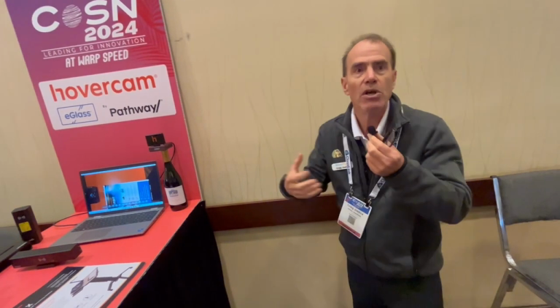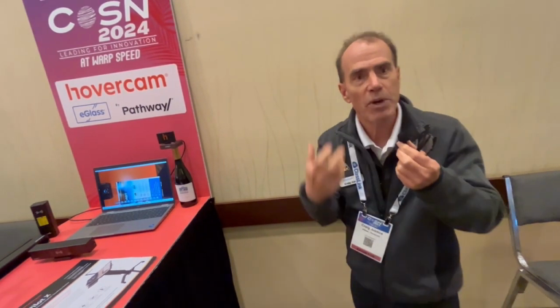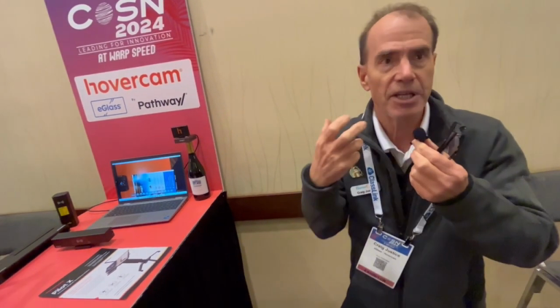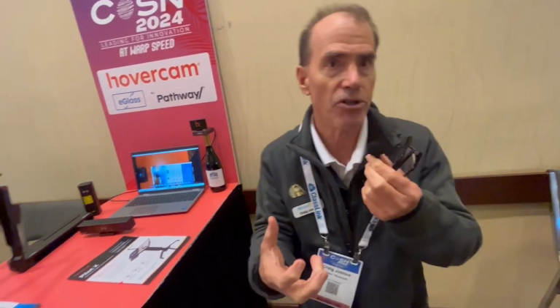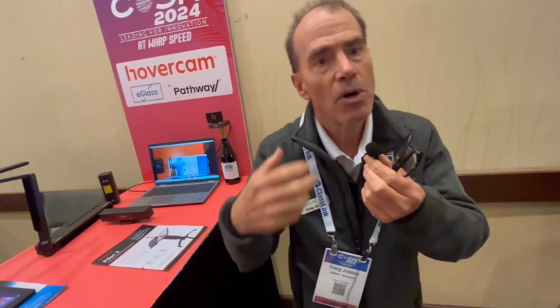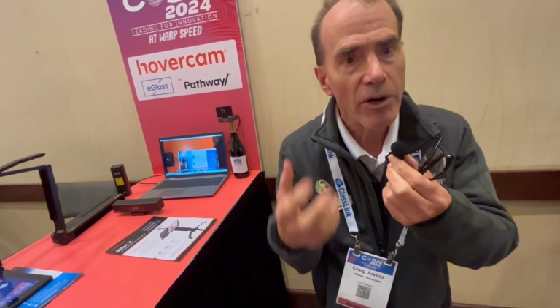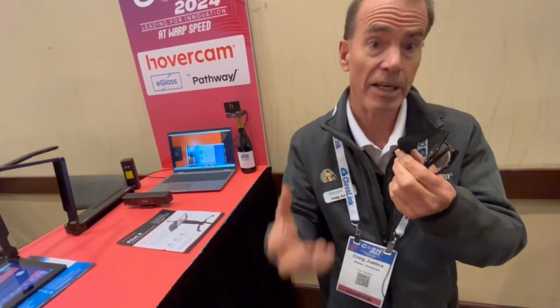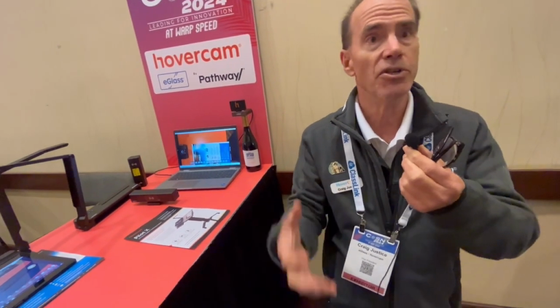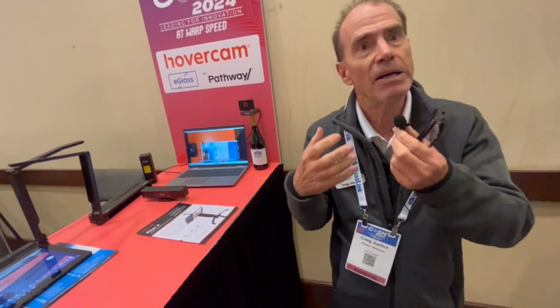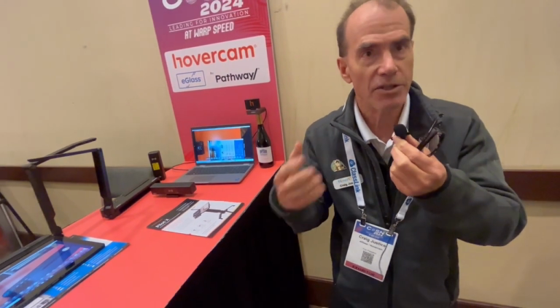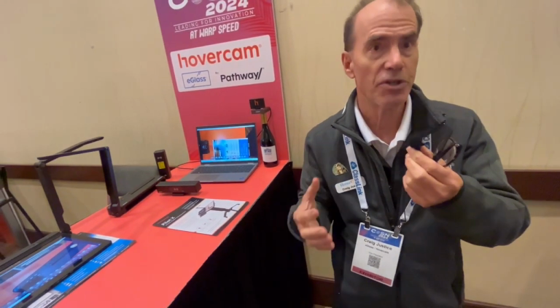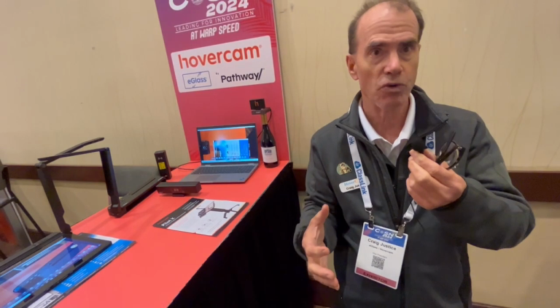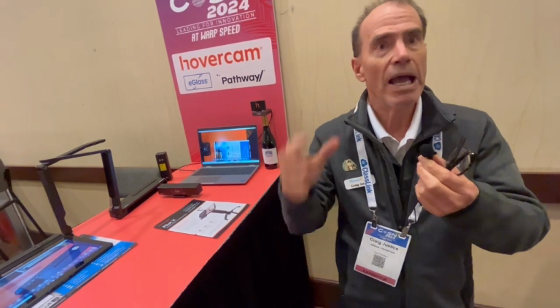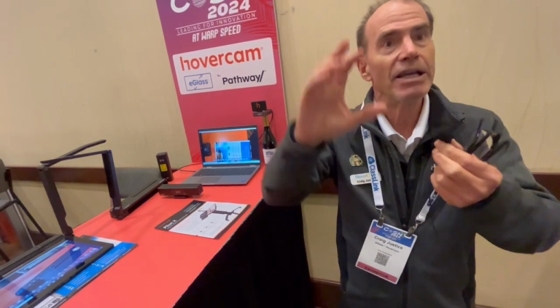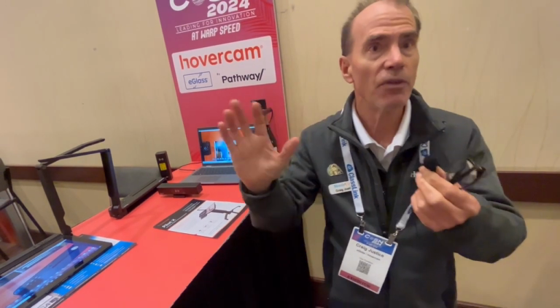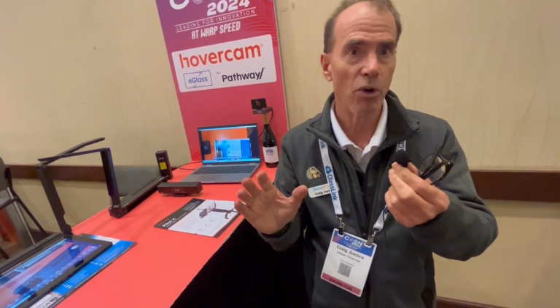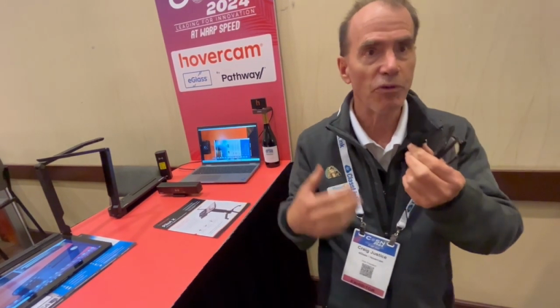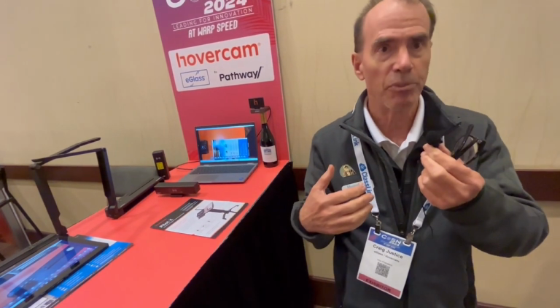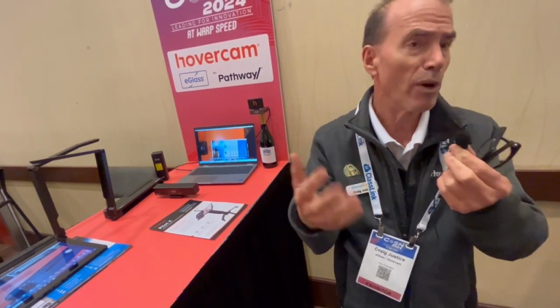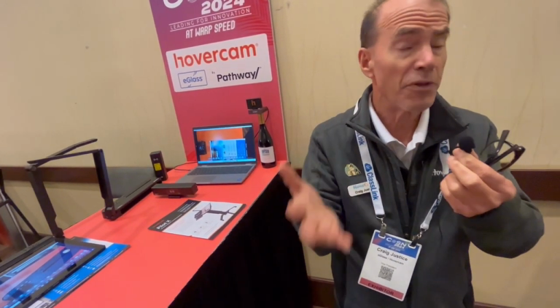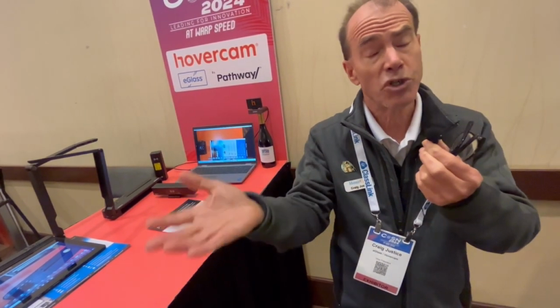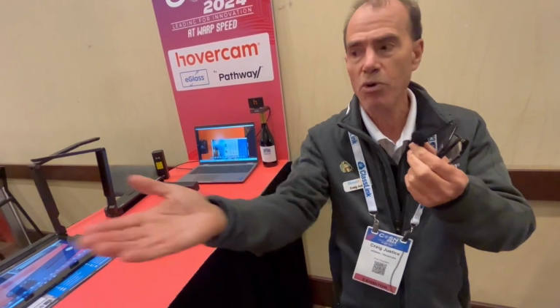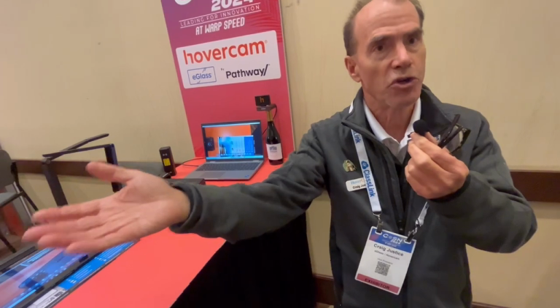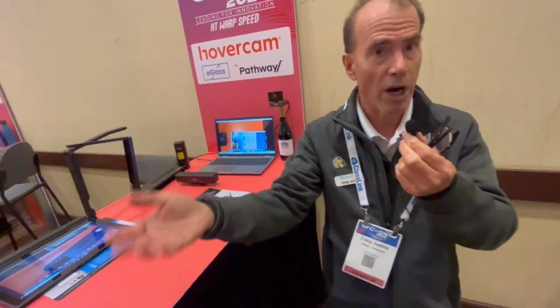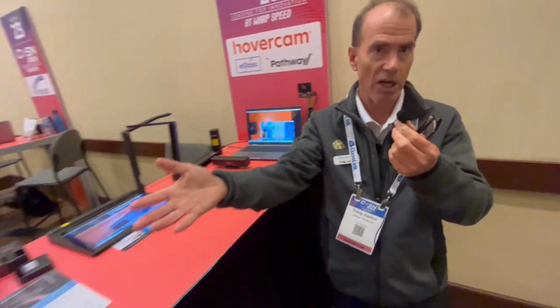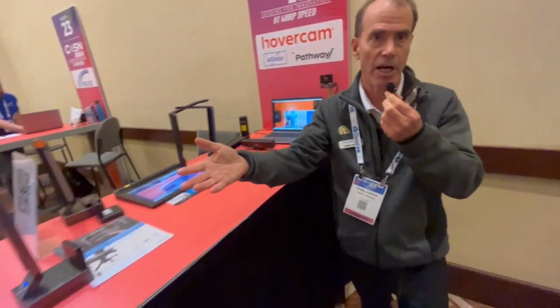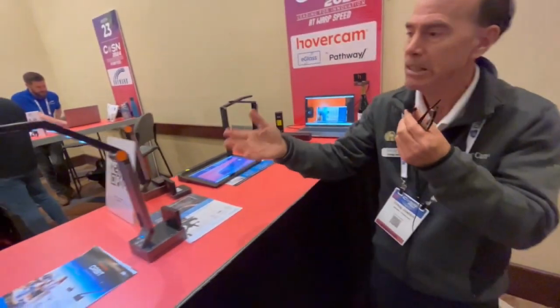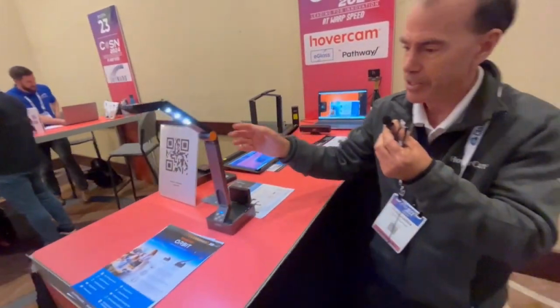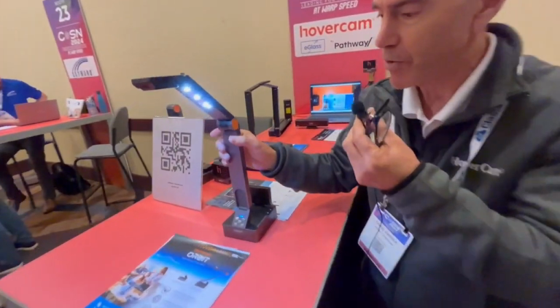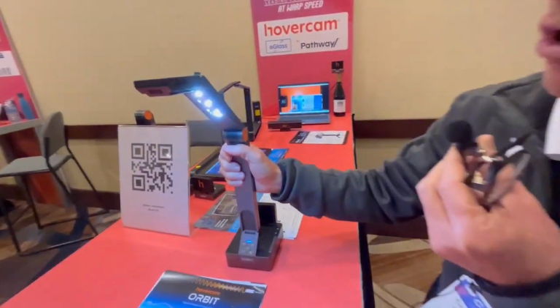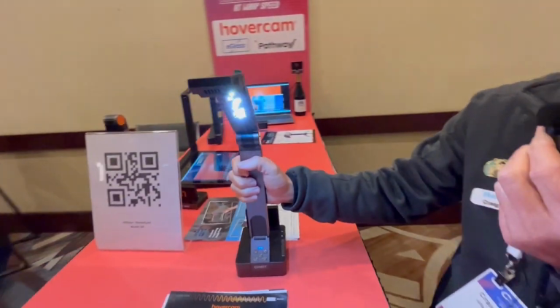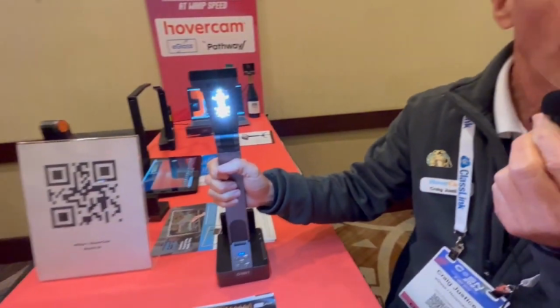So we have technologies — wireless technologies — that untether teachers, and it's not on the network. One of the things we're showing at Cozen is our new wireless document camera, called the Orbit.